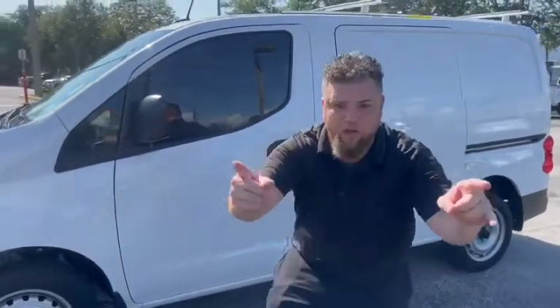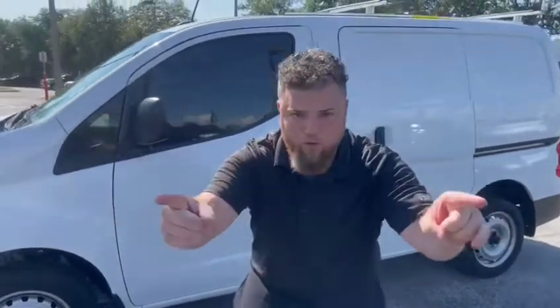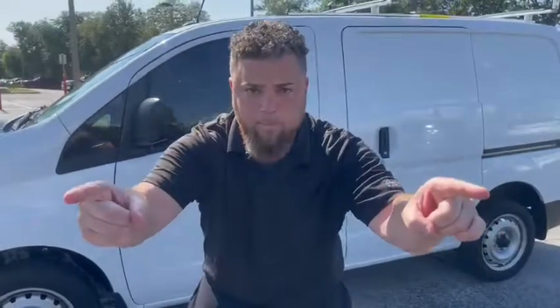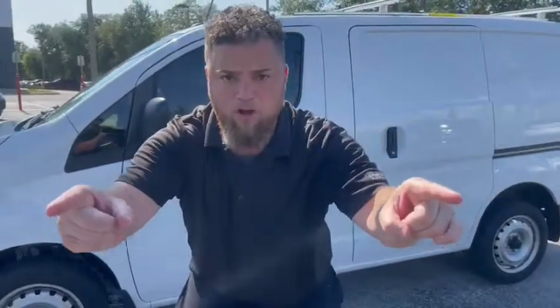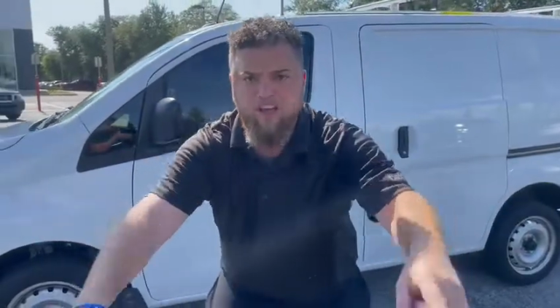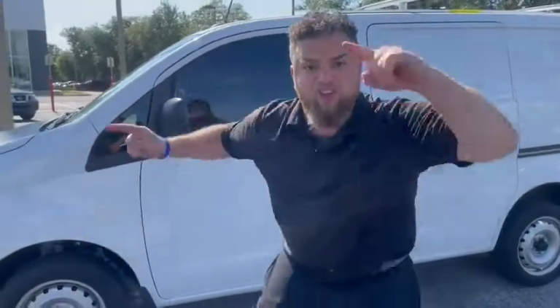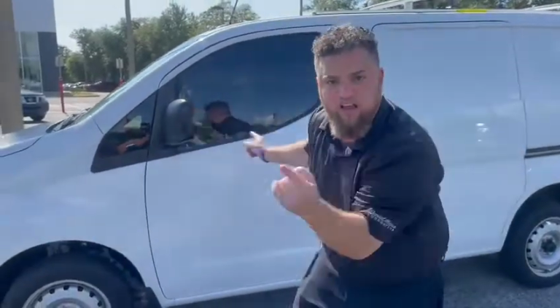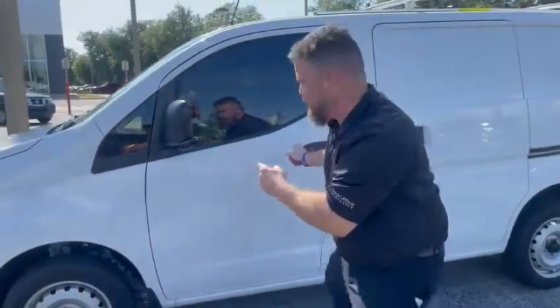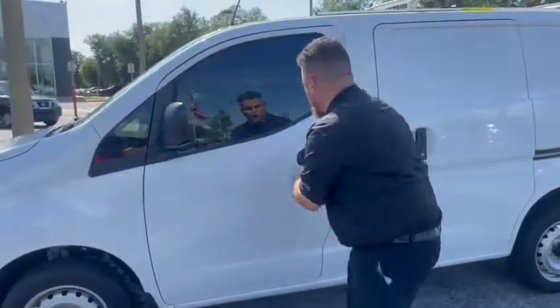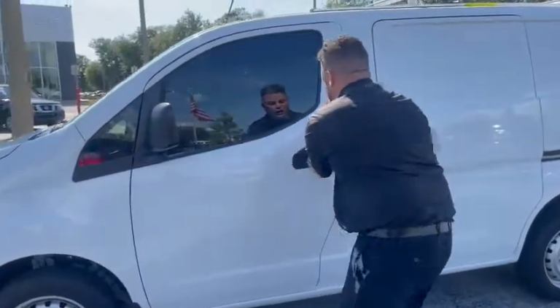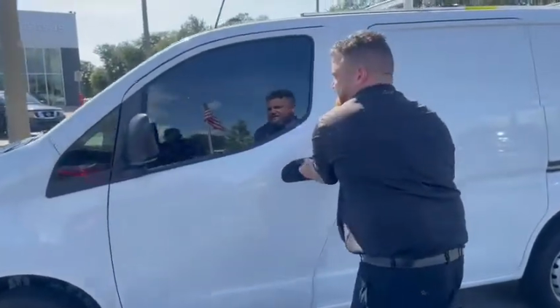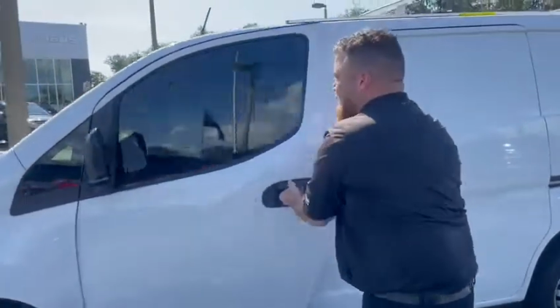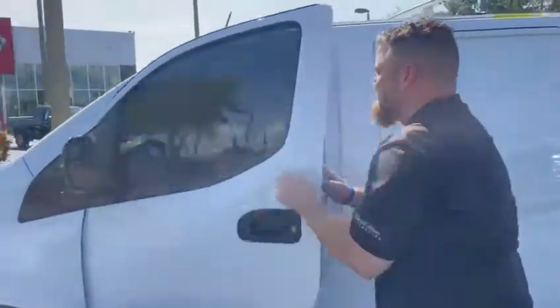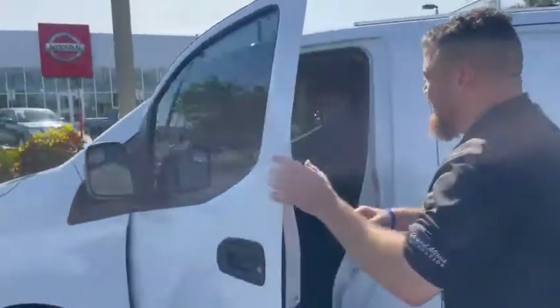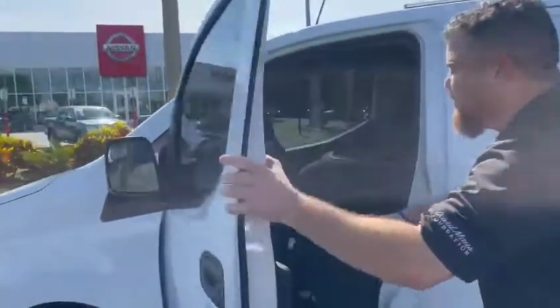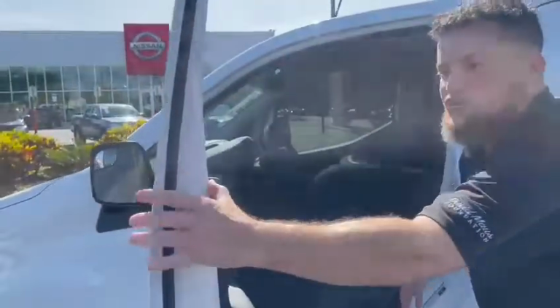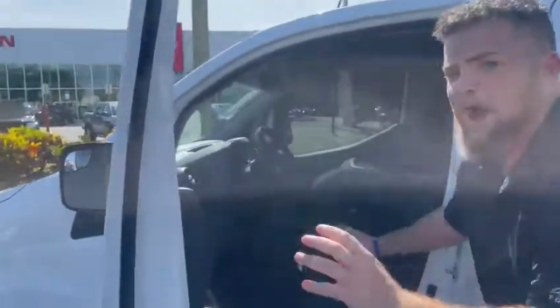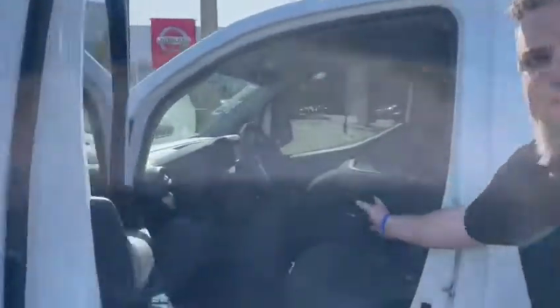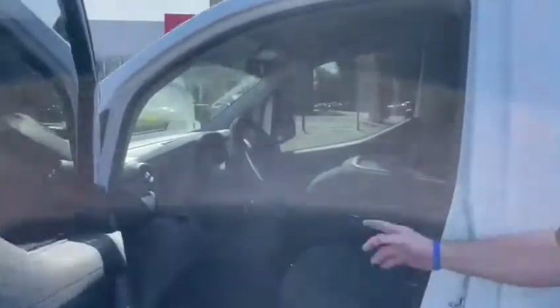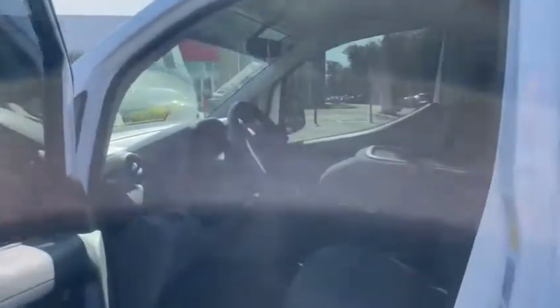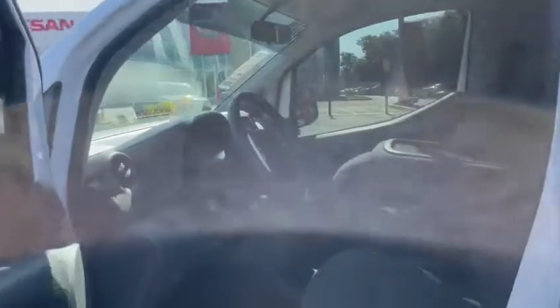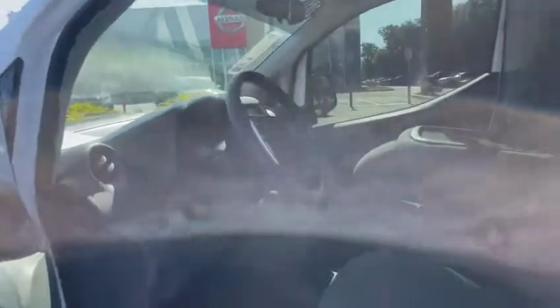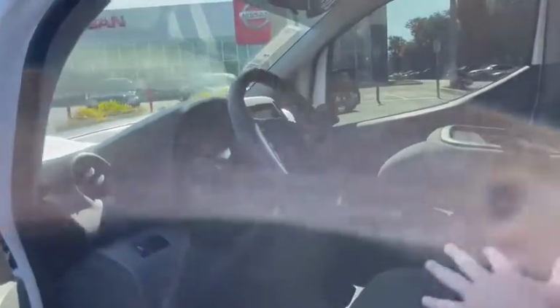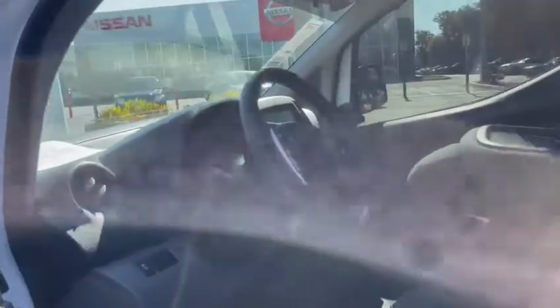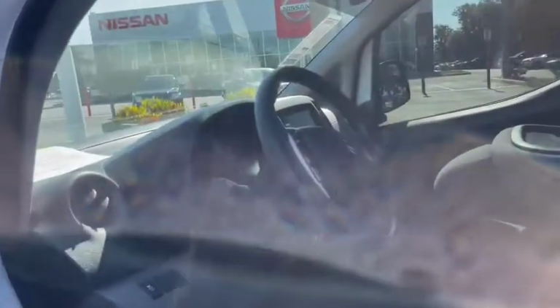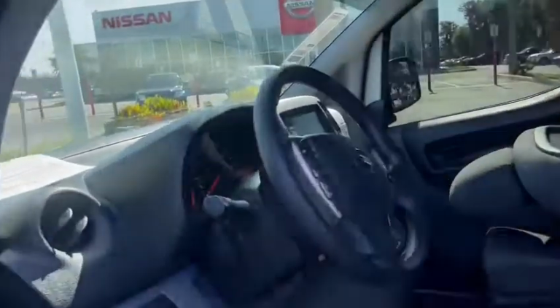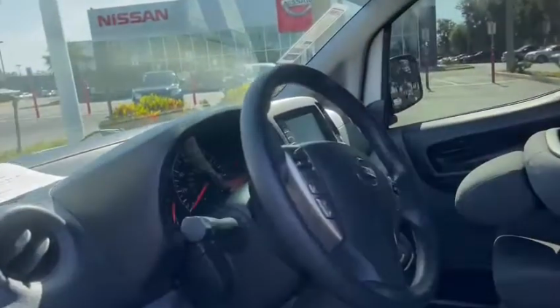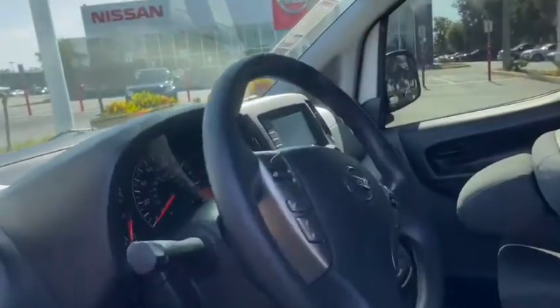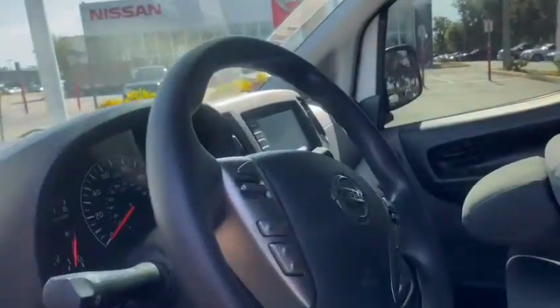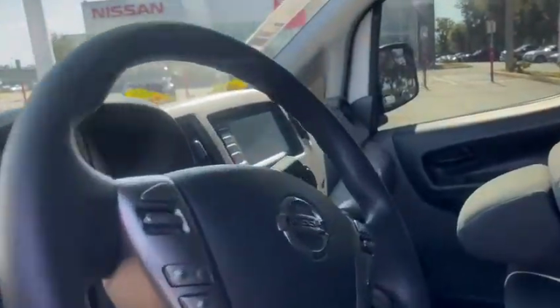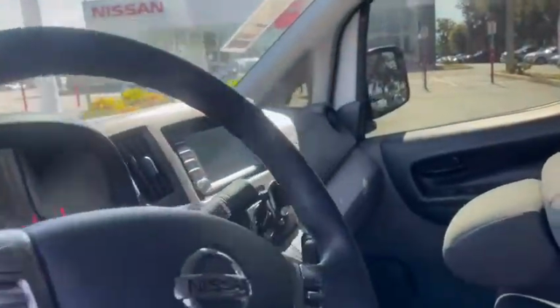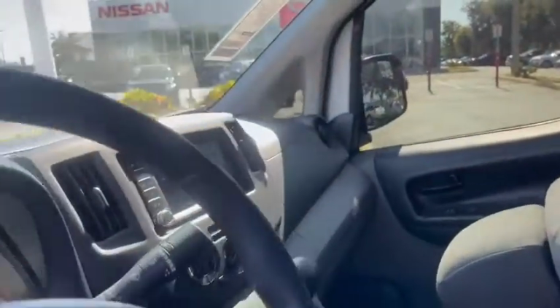Do you own a business? Do you transport goods? She's for you. Let's take a look inside. She drives like a car but she has the functionality of an all-purpose van.